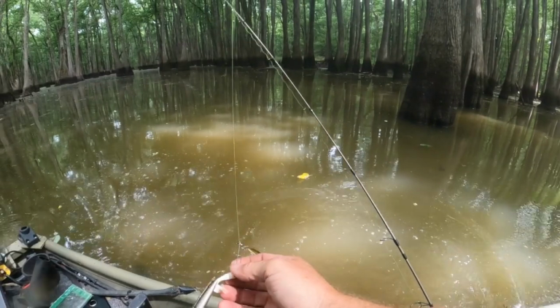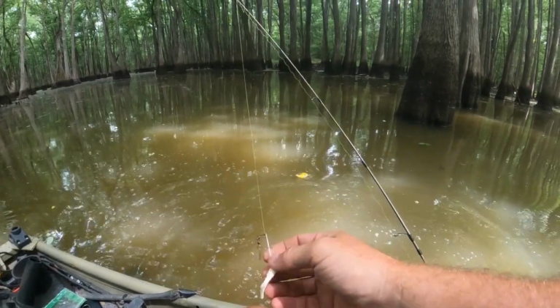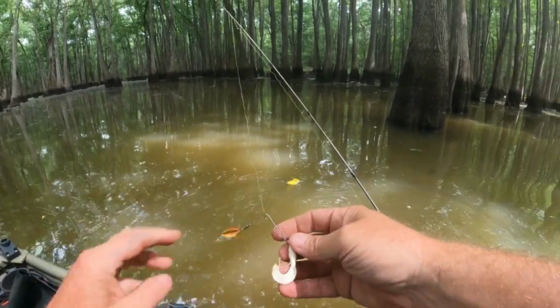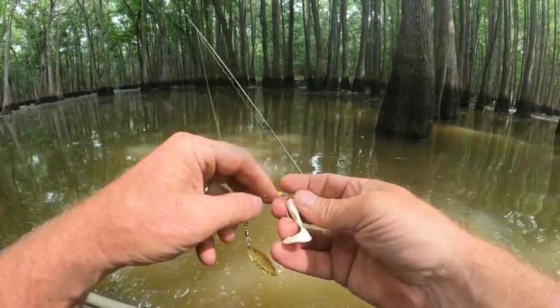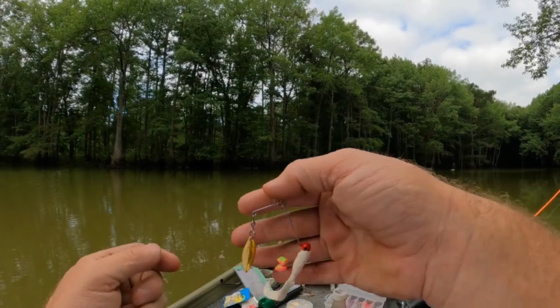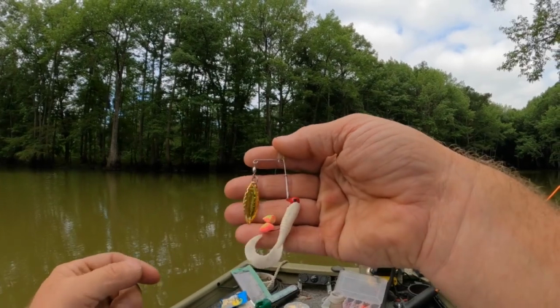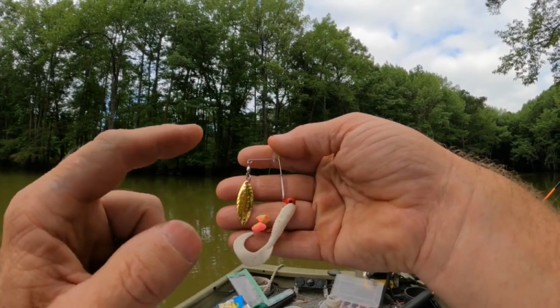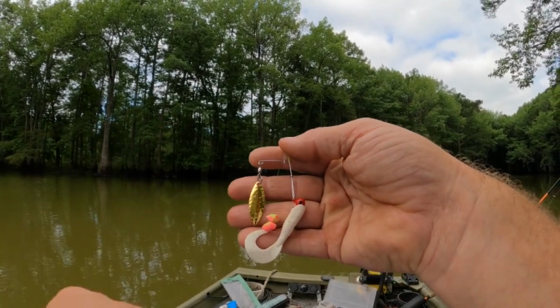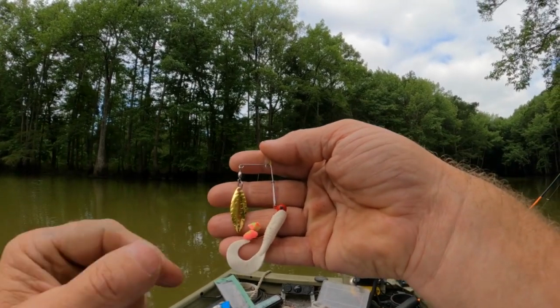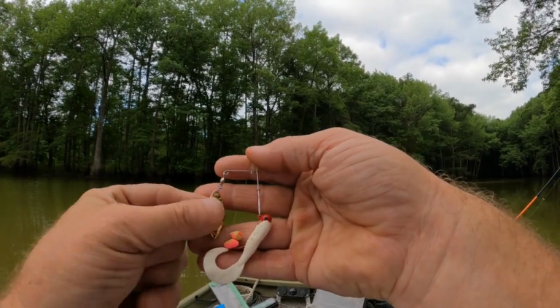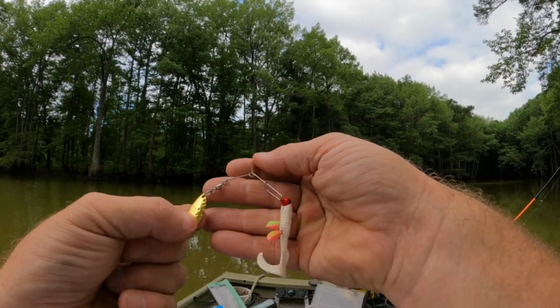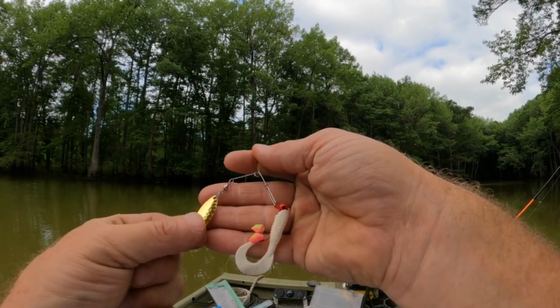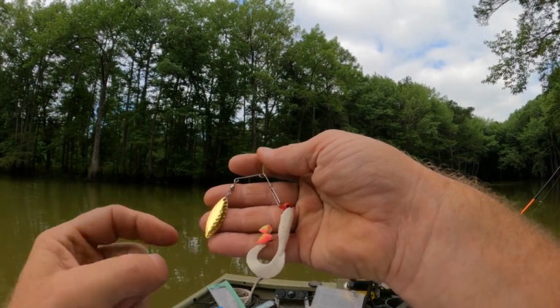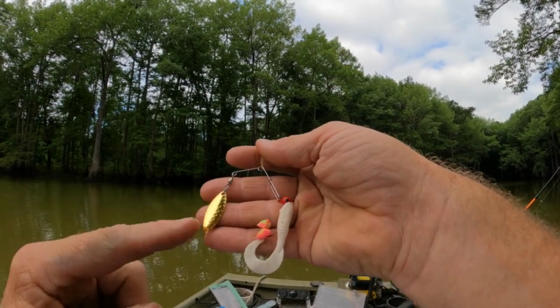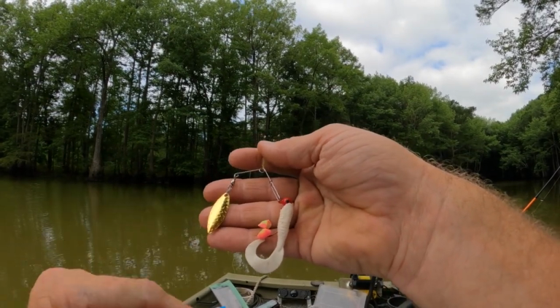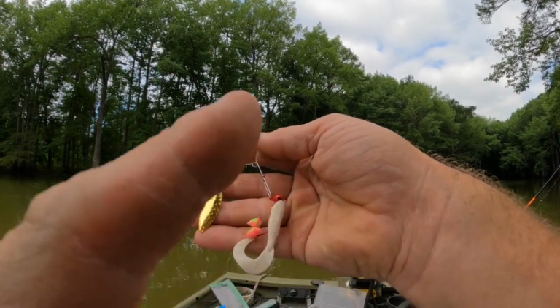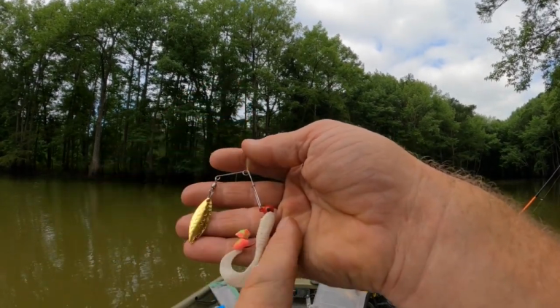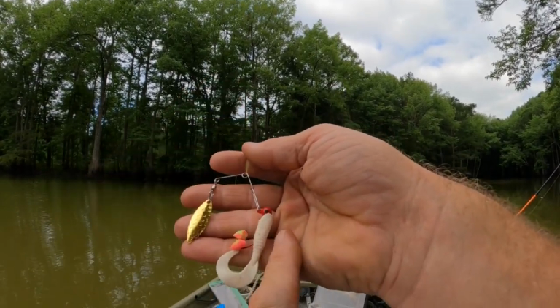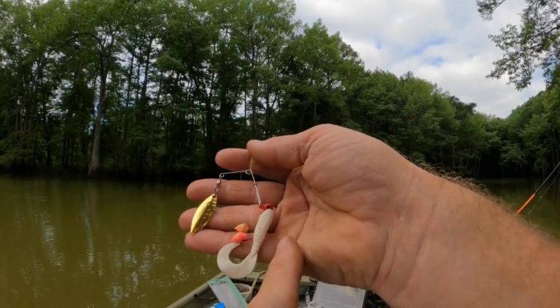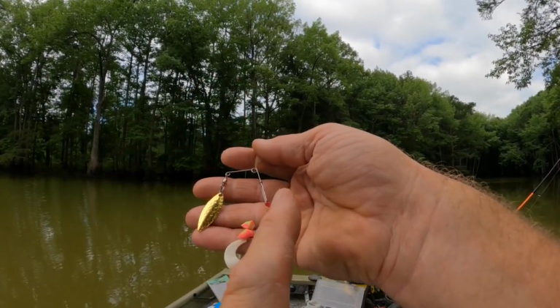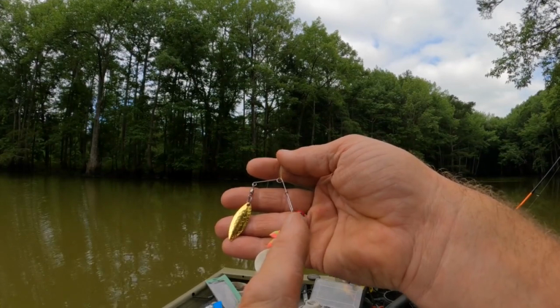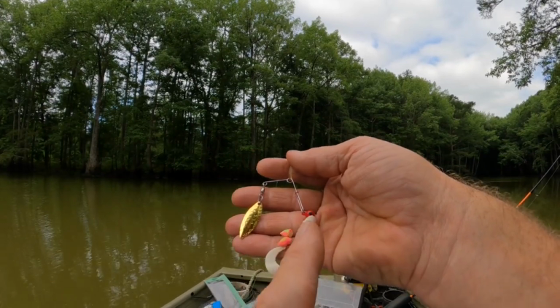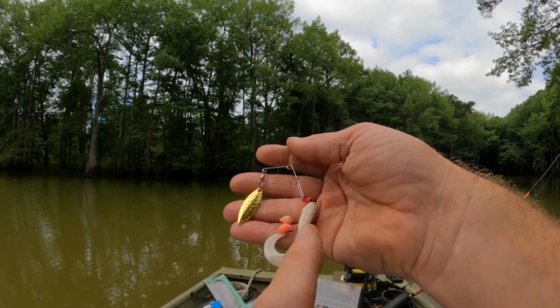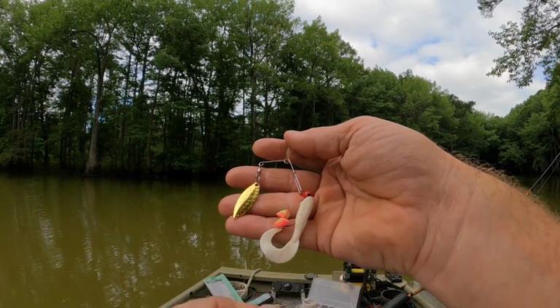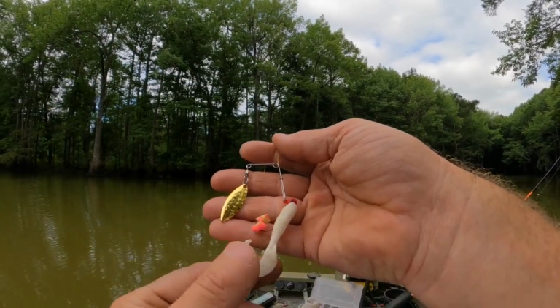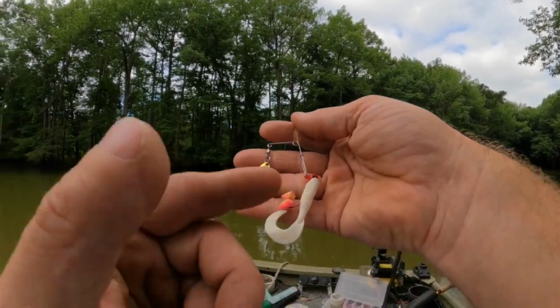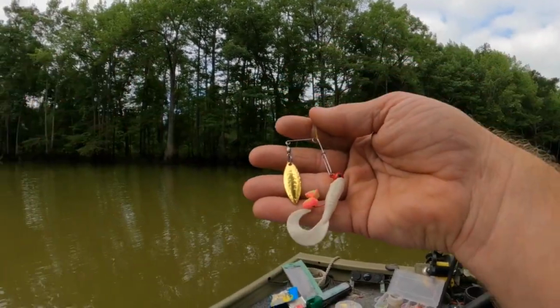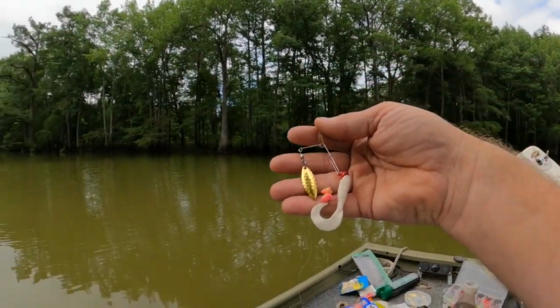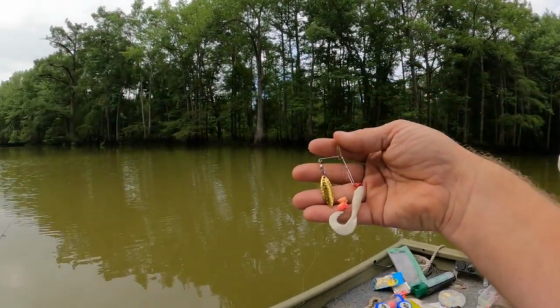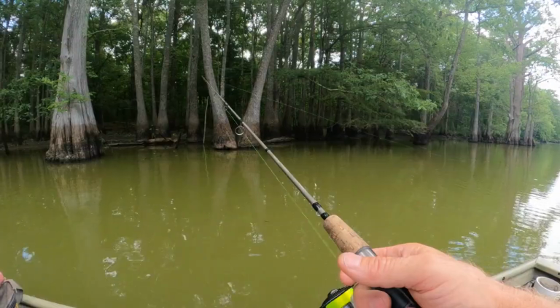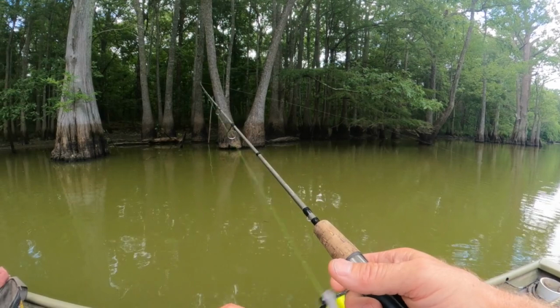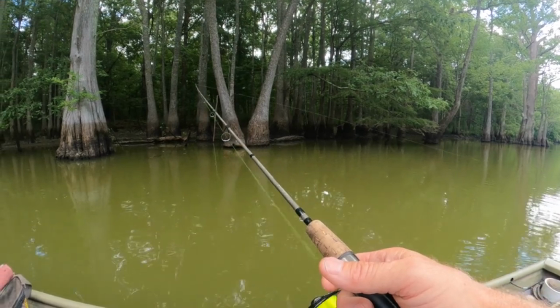We got him. Okay guys, we got a 1/8-ounce beetle spin — I put on a gold perforated blade, size number two — a 1/8-ounce jig head hook, a white curly tail jig, and a couple of crappie bites. Crappie is right in that zone.